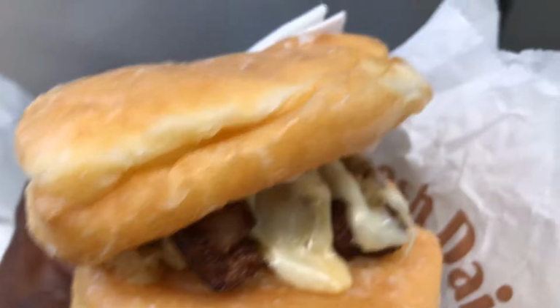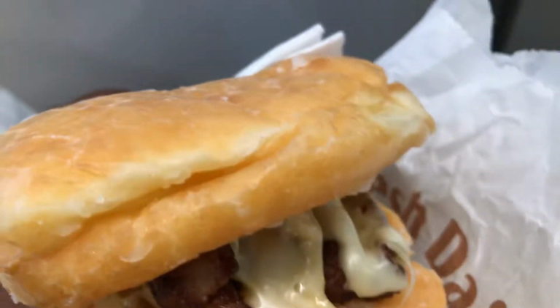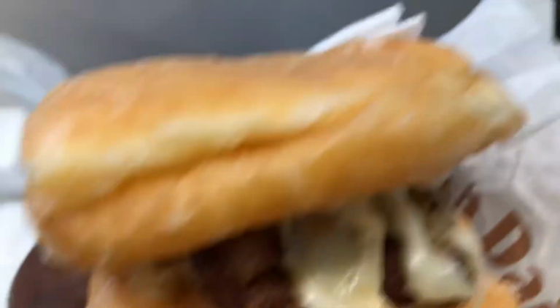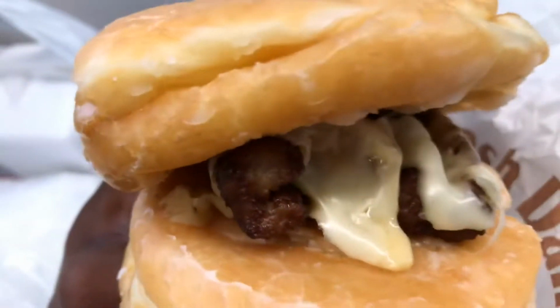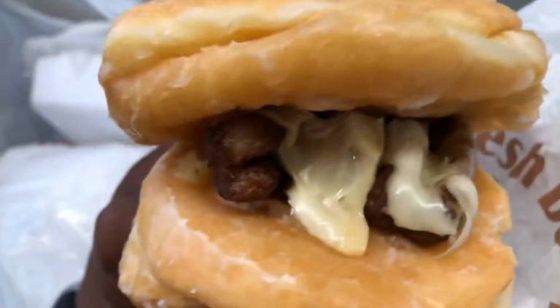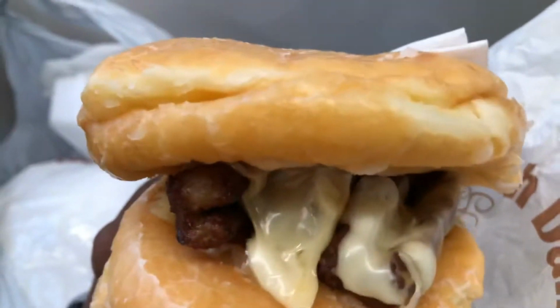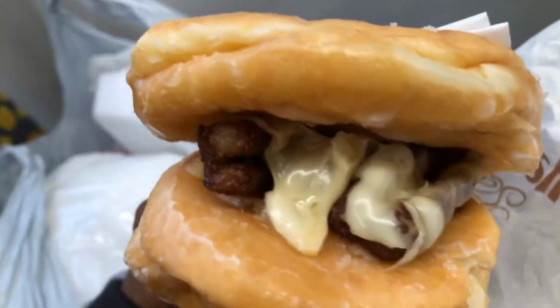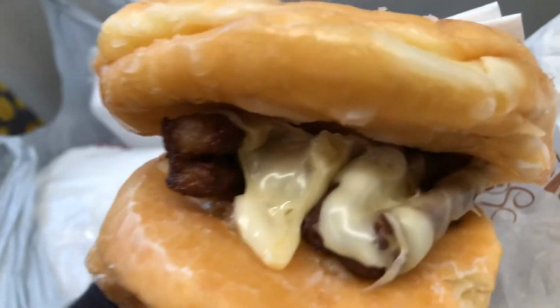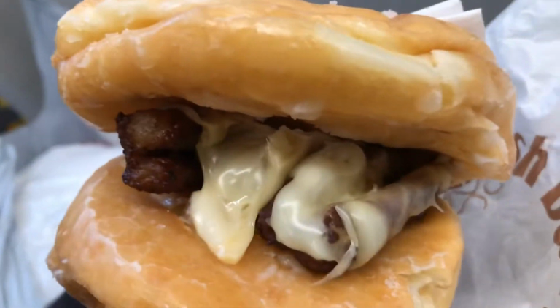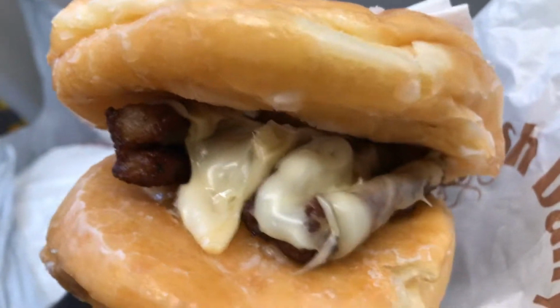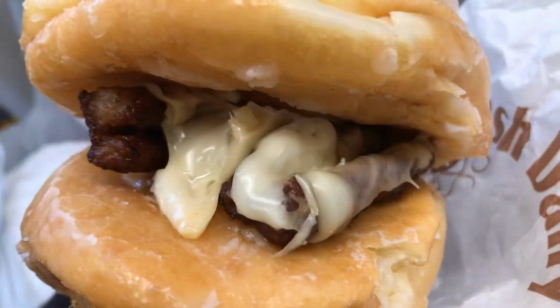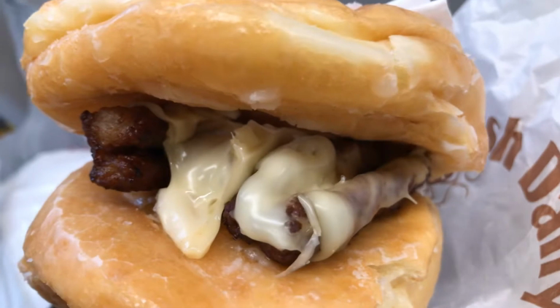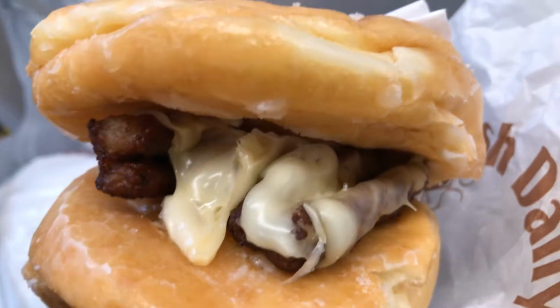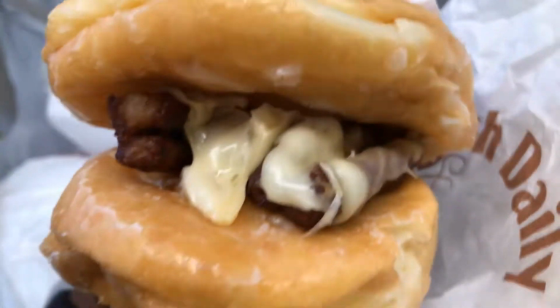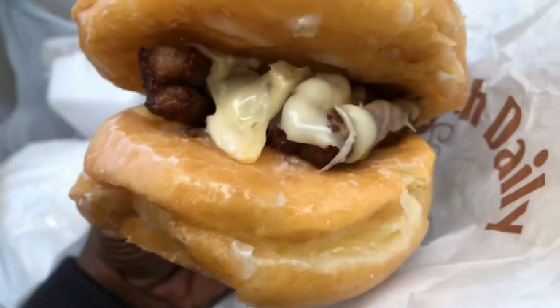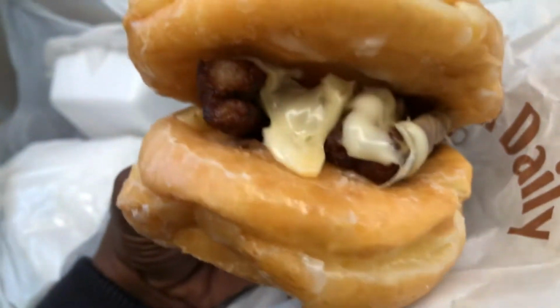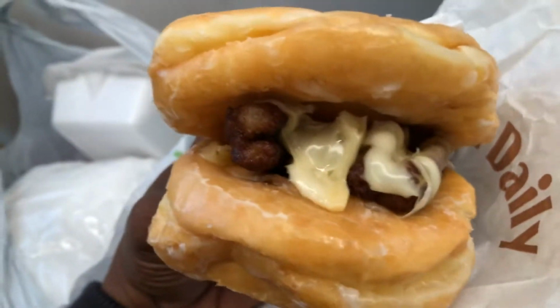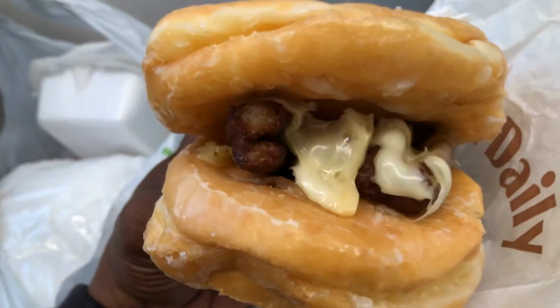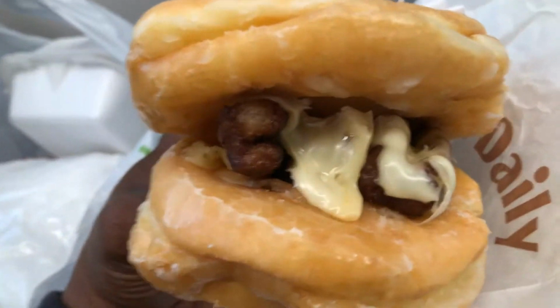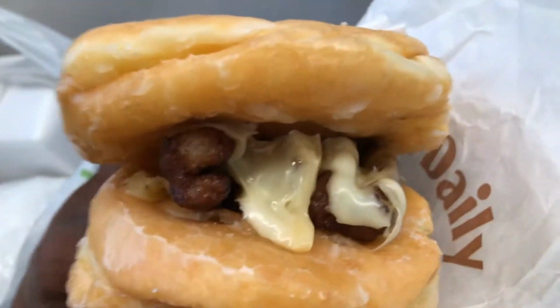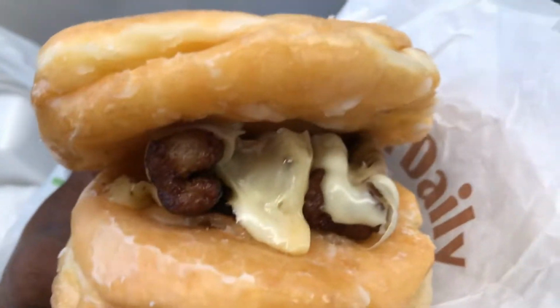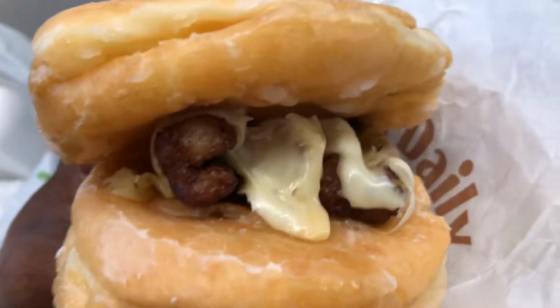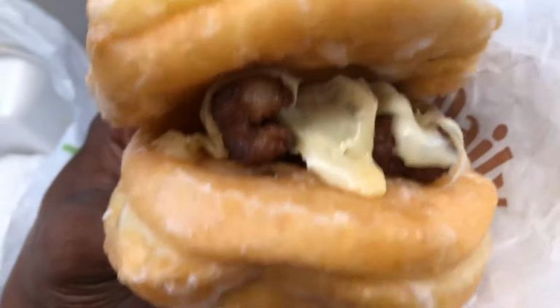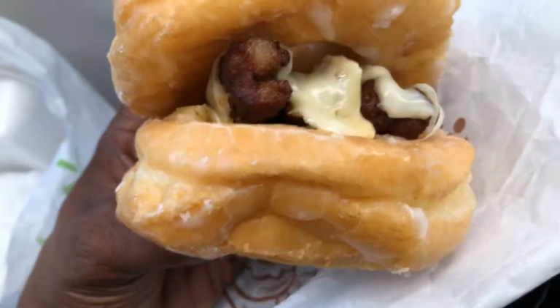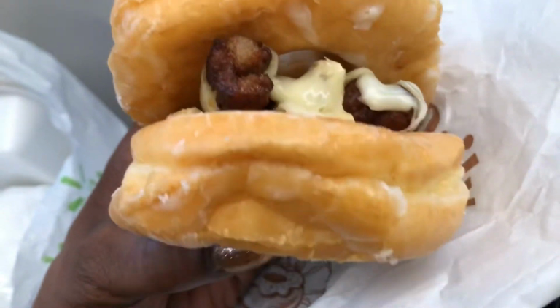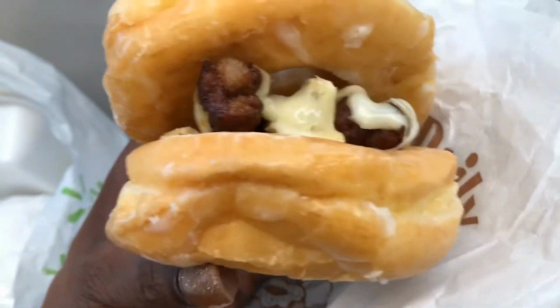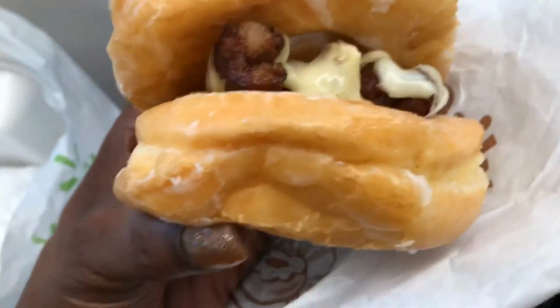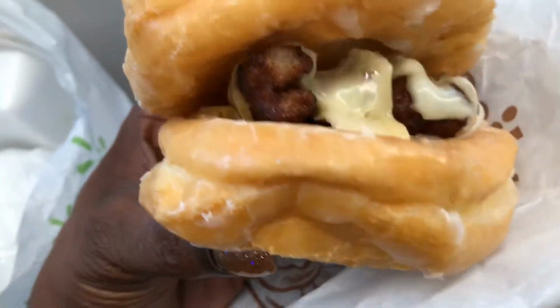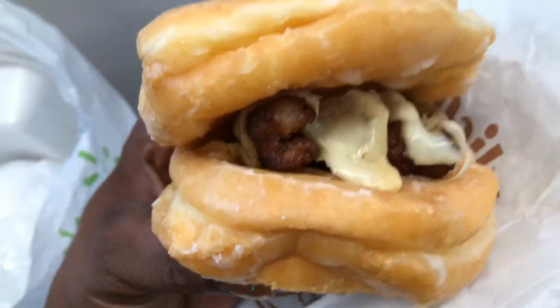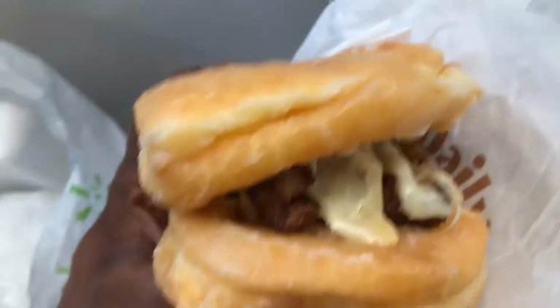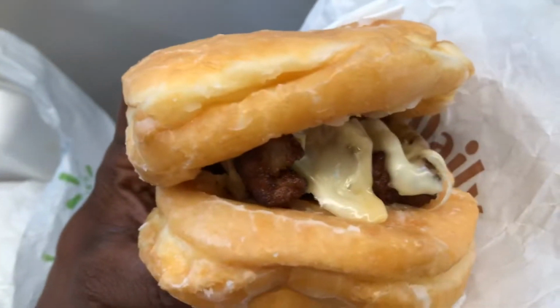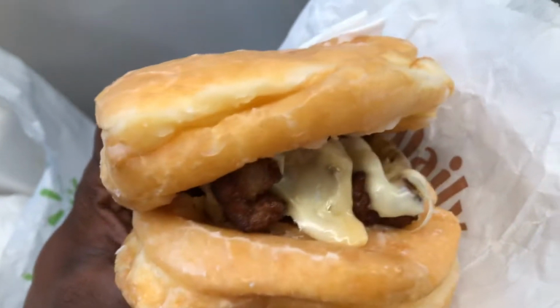Homemade breakfast sandwich? Yummy, yummy, yummy. Wow, look at that.